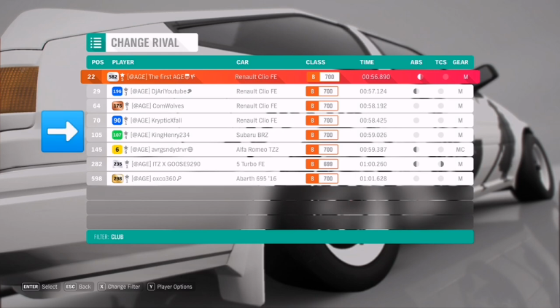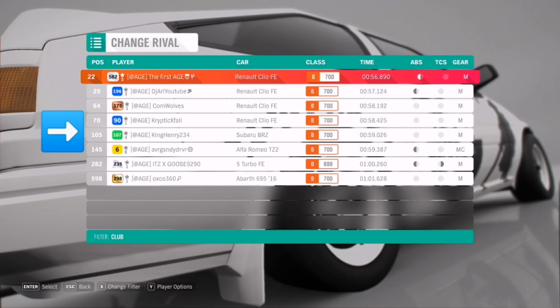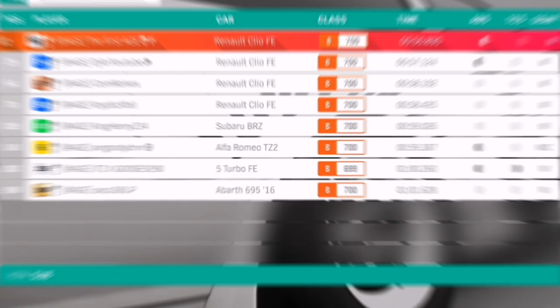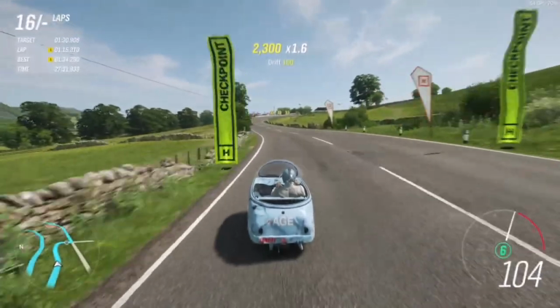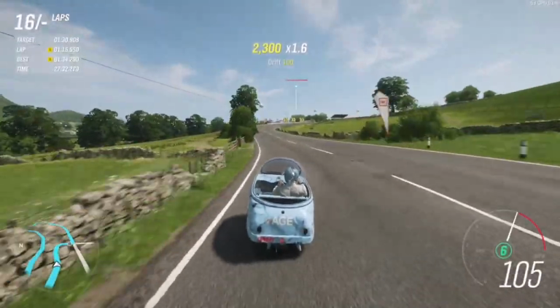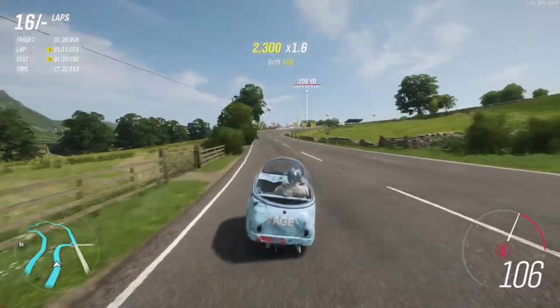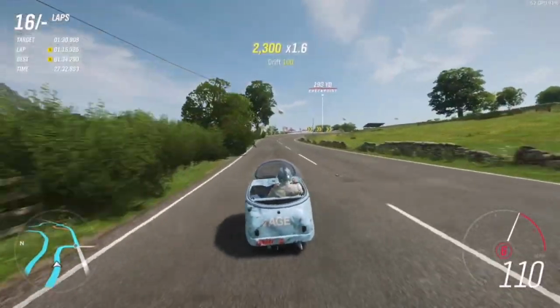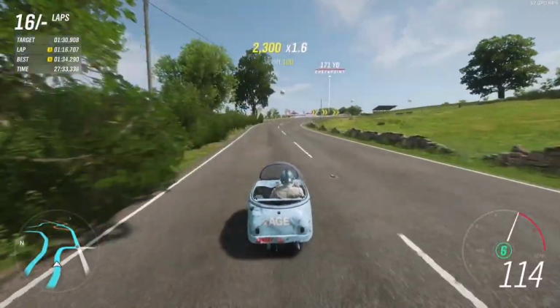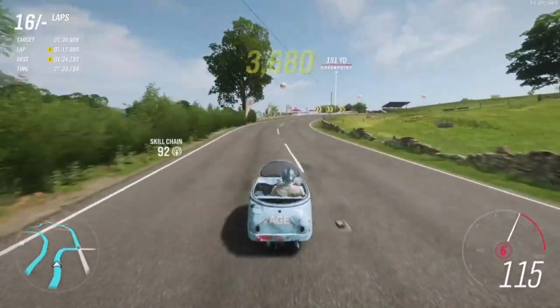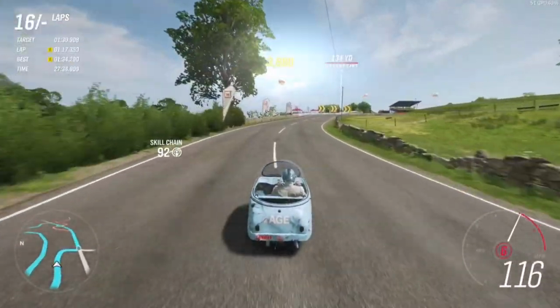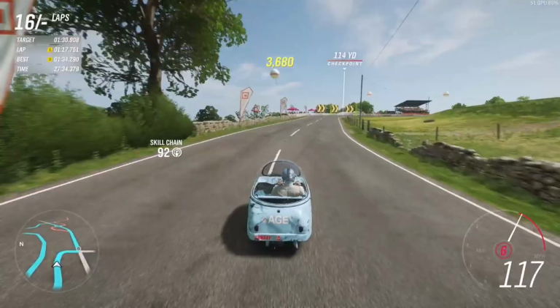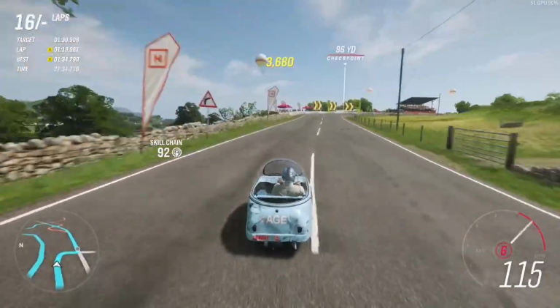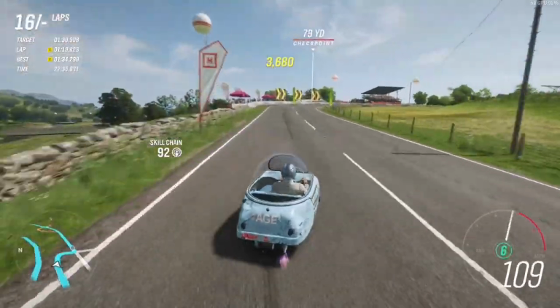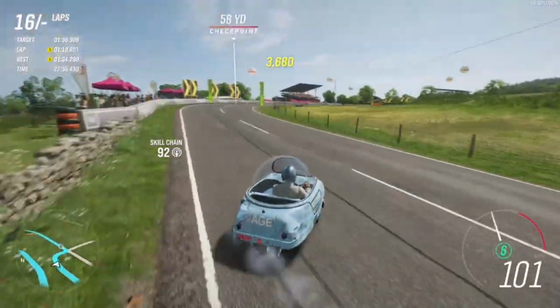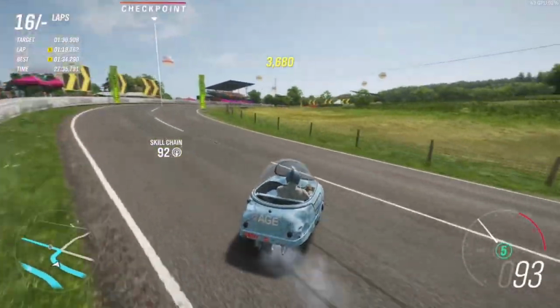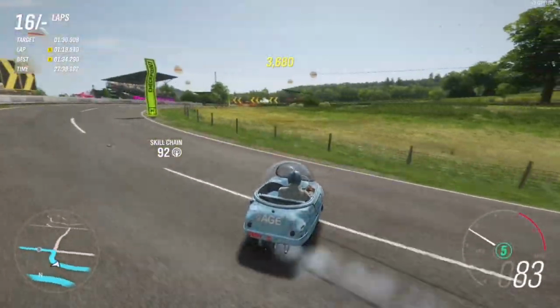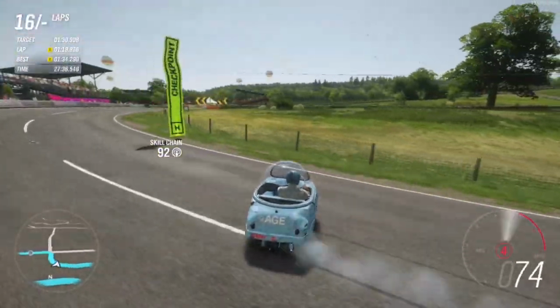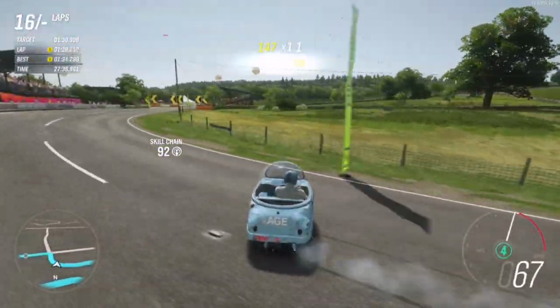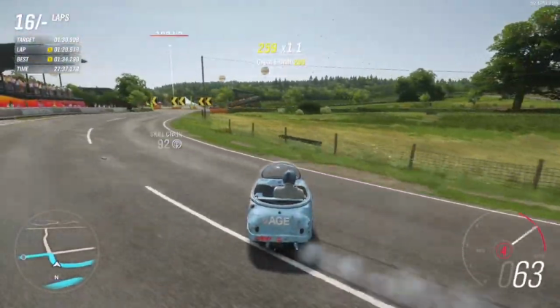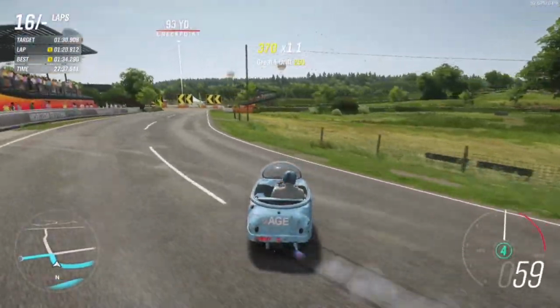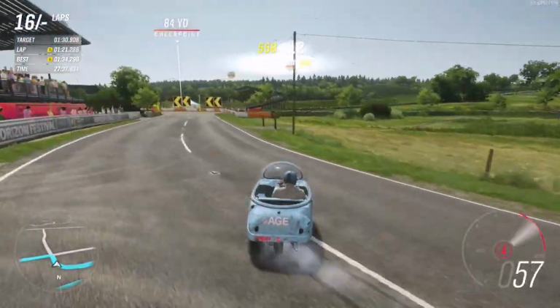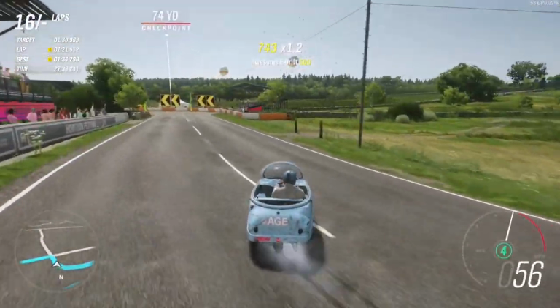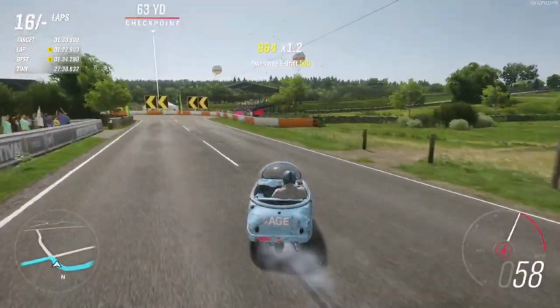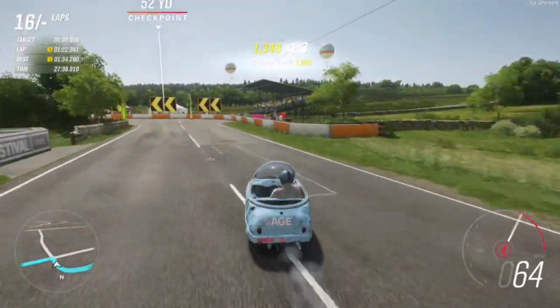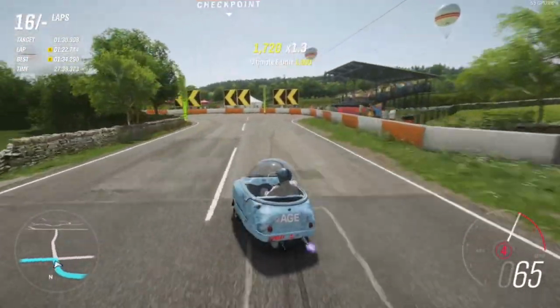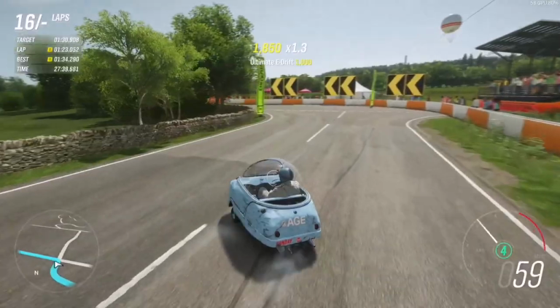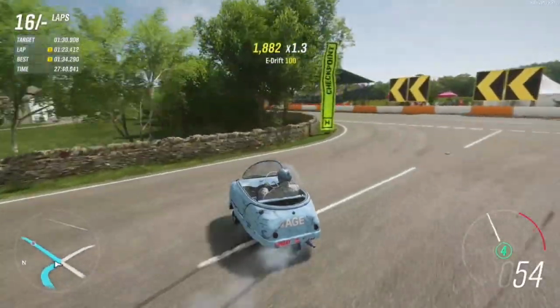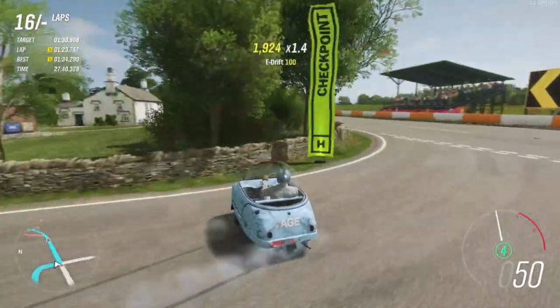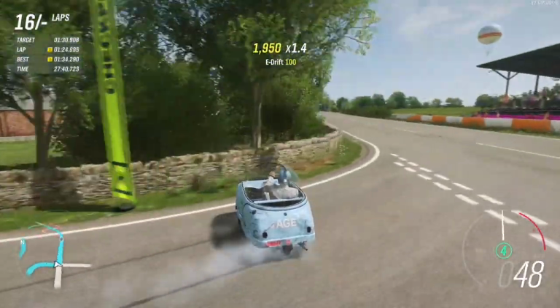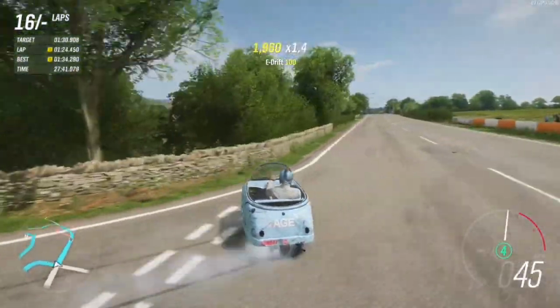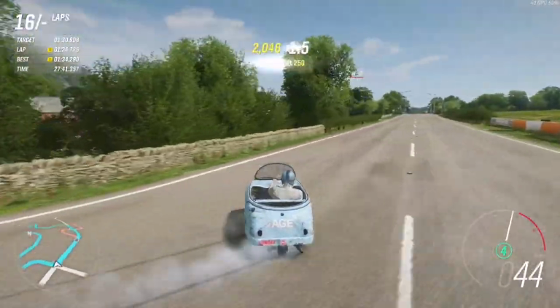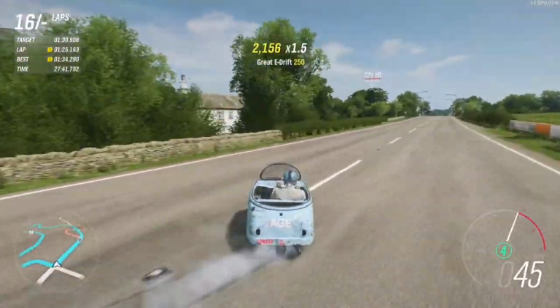Next up it's my man Average Sunday Driver, and this is the lap that gets him number two in the world in his little blue Peel Trident. Yeah man, enjoy the lap.